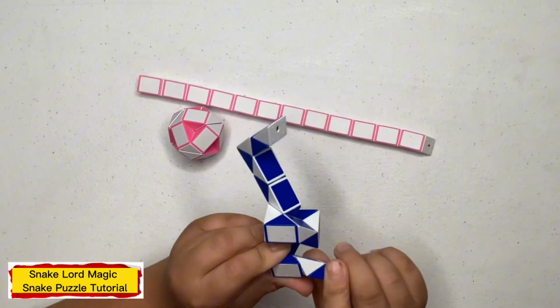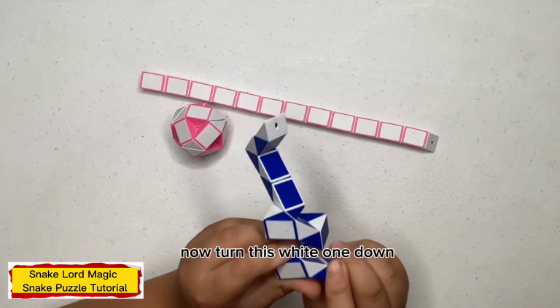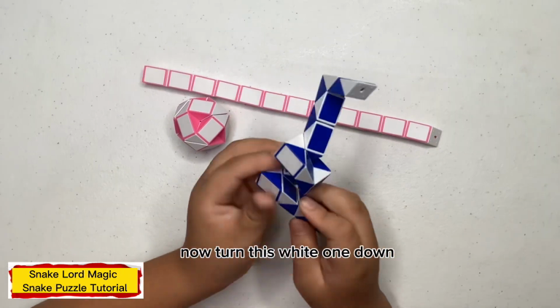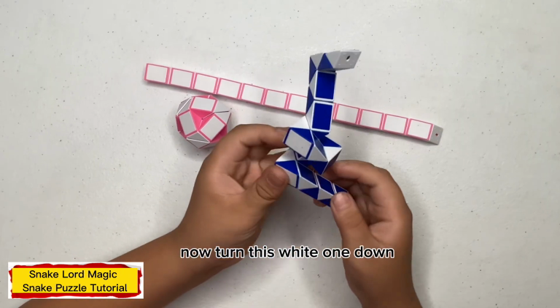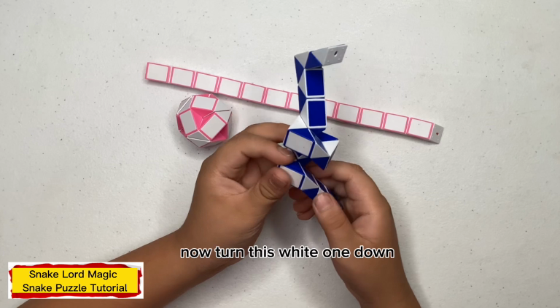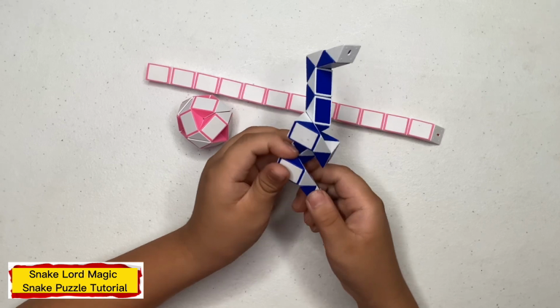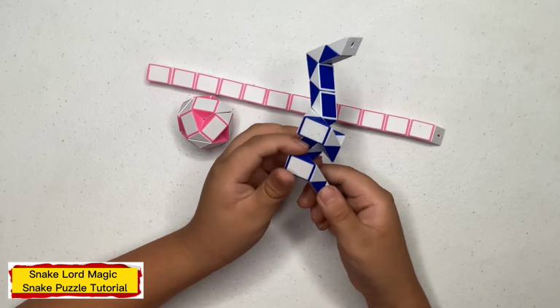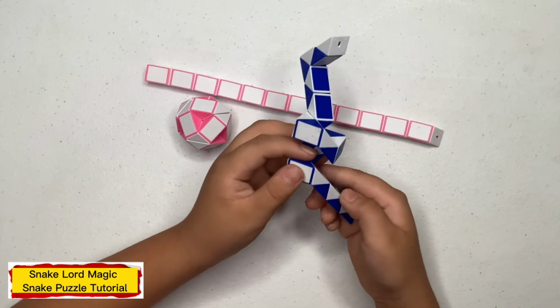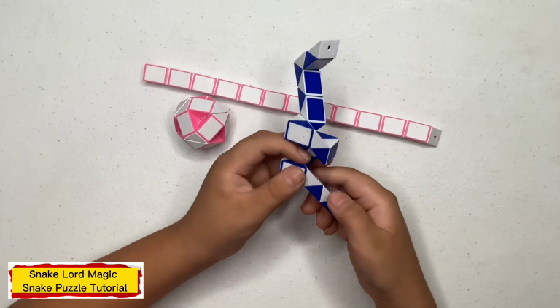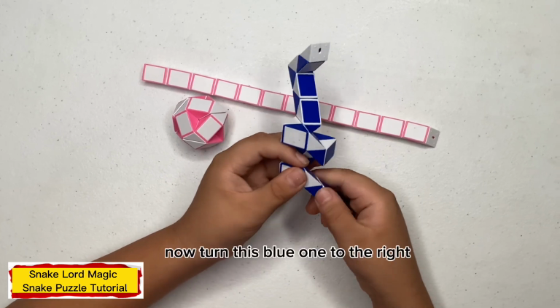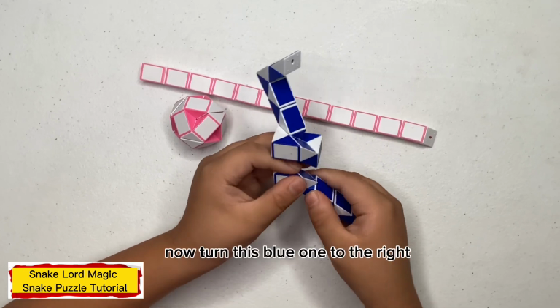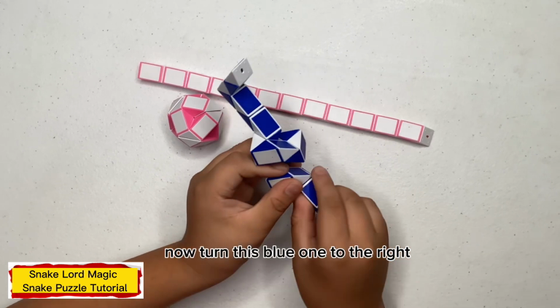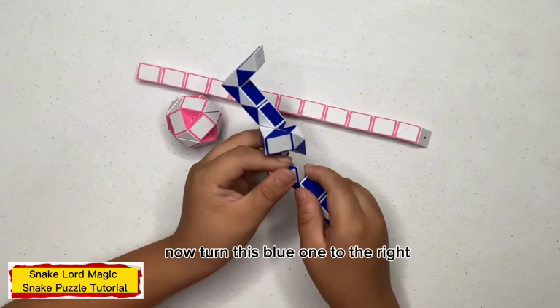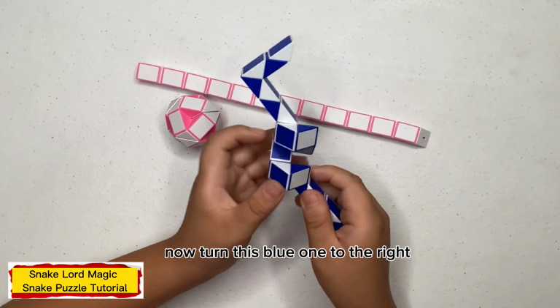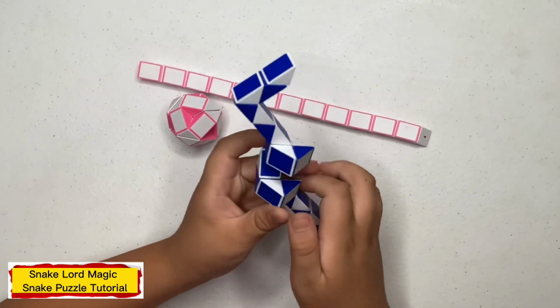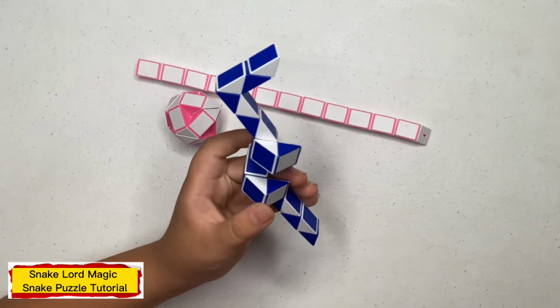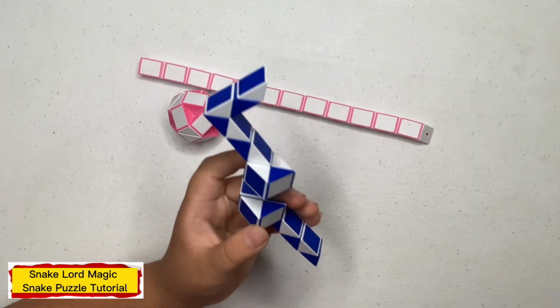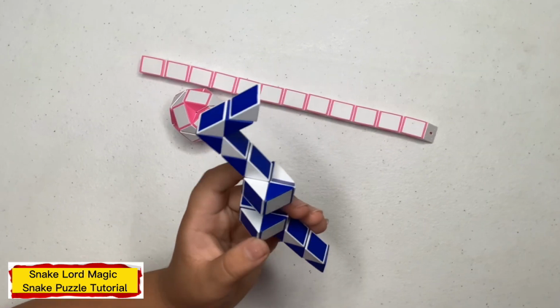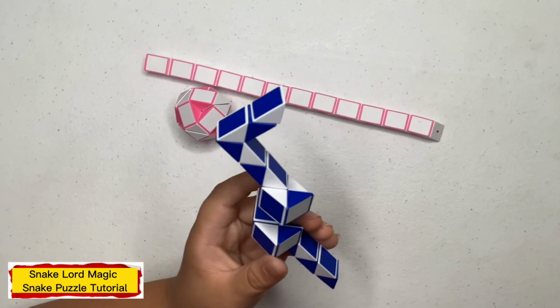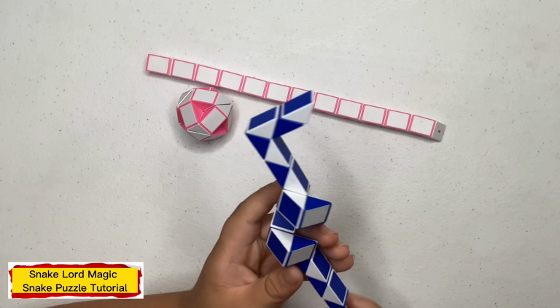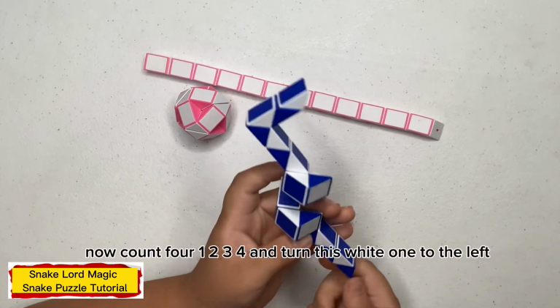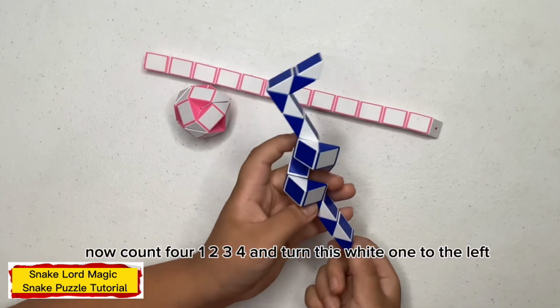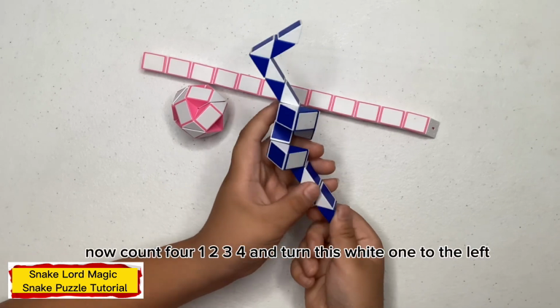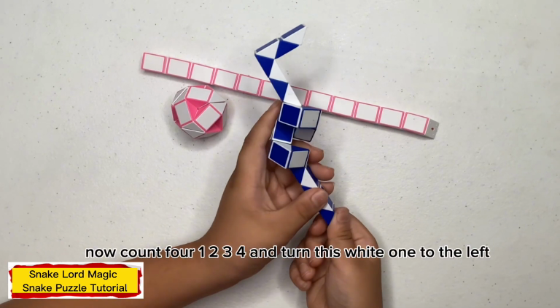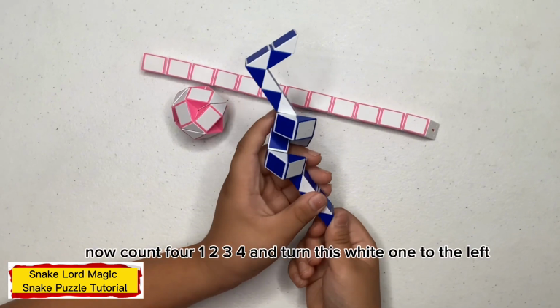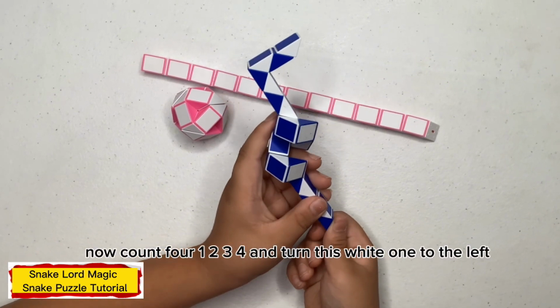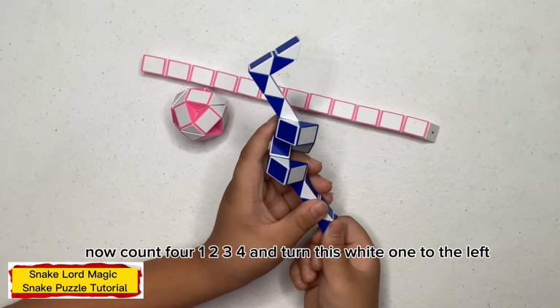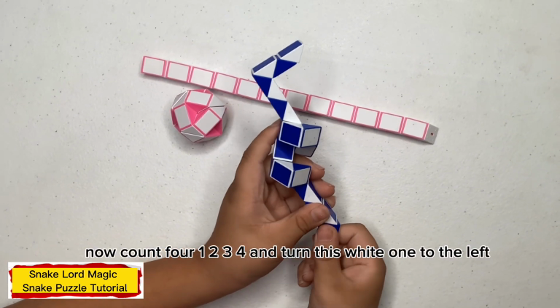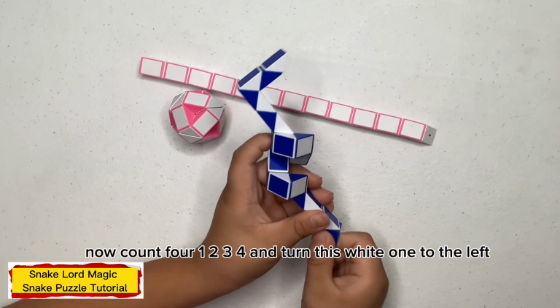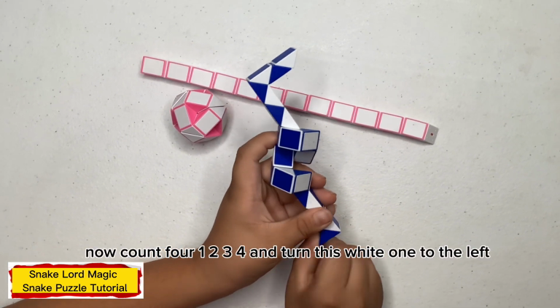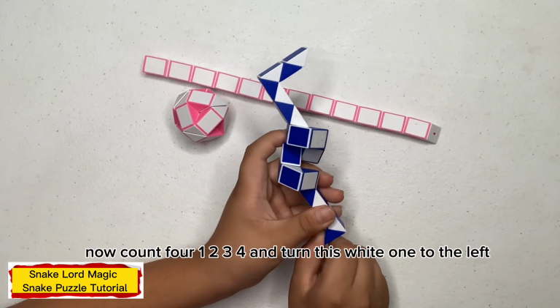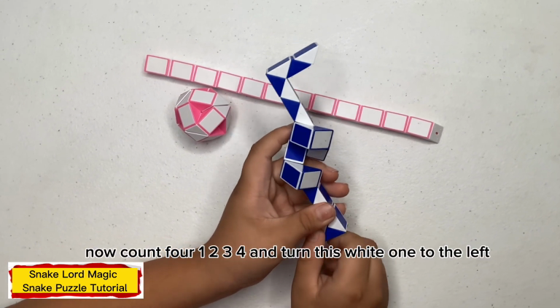Now turn this white one down. Now turn this blue one to the right. Now count four: one, two, three, four, and turn this blue one to the left.